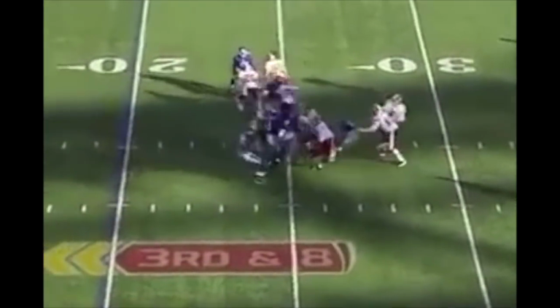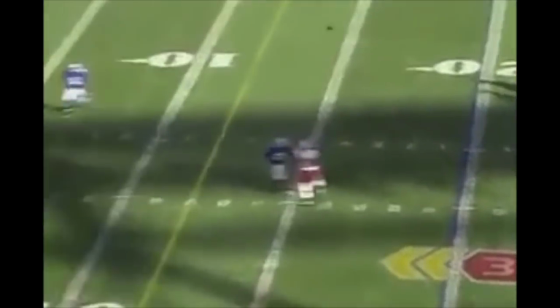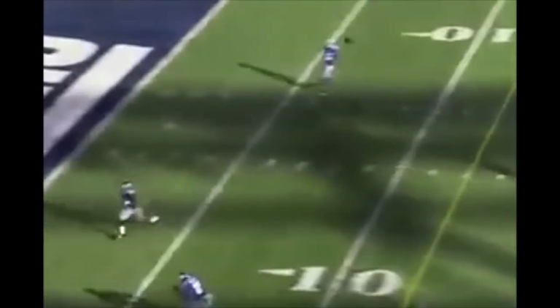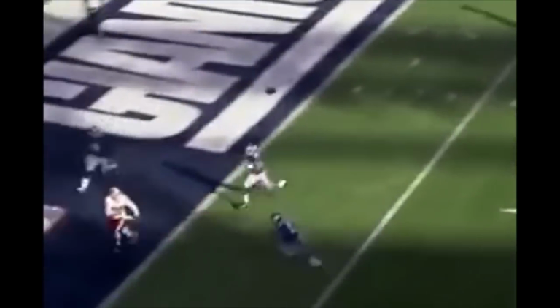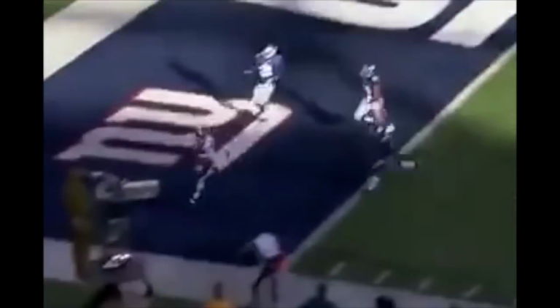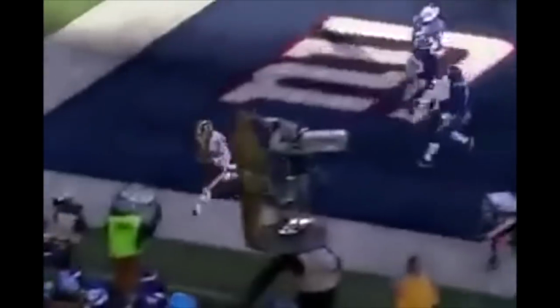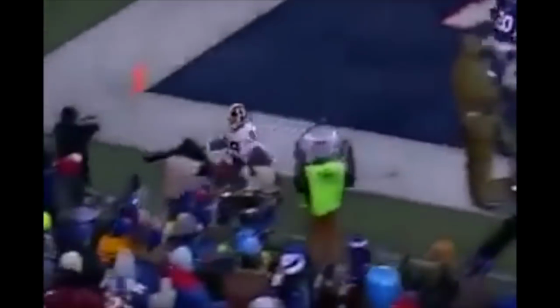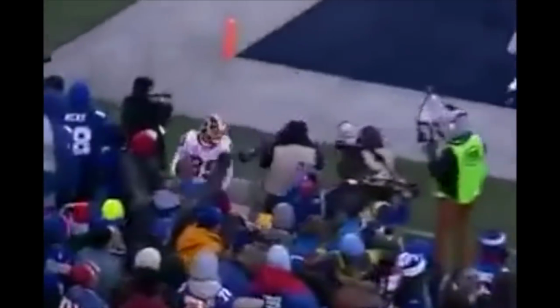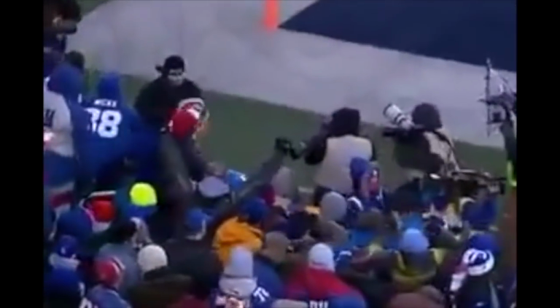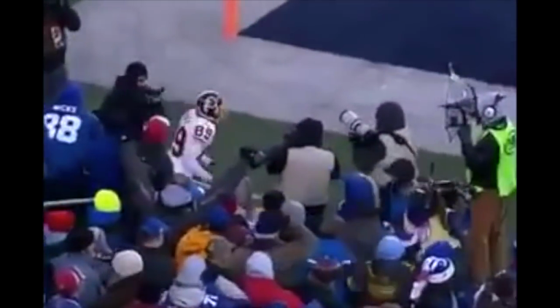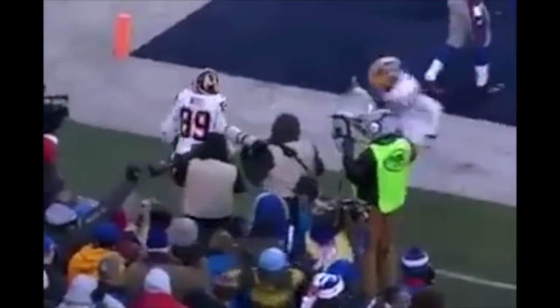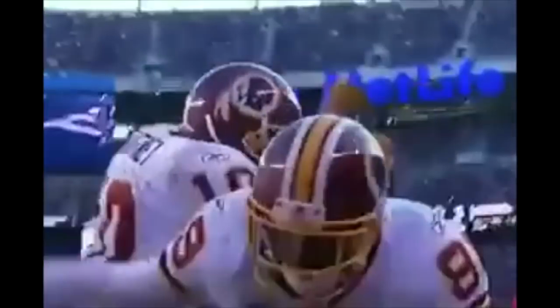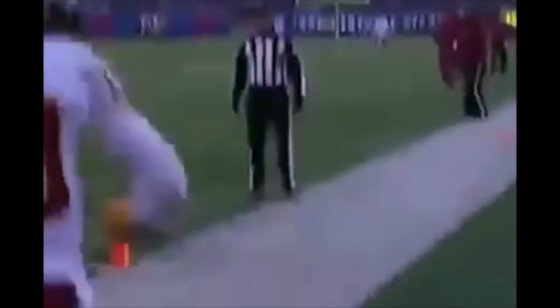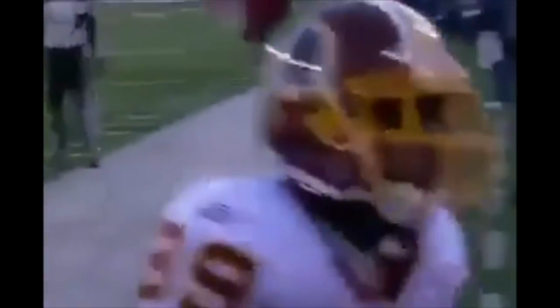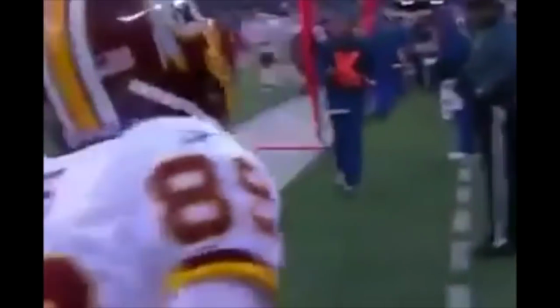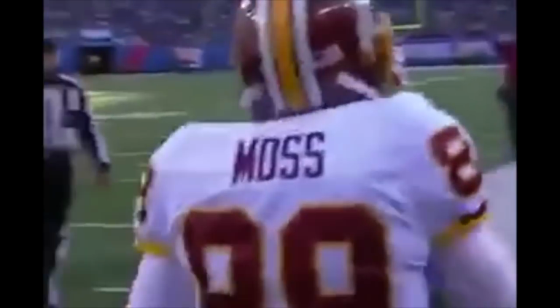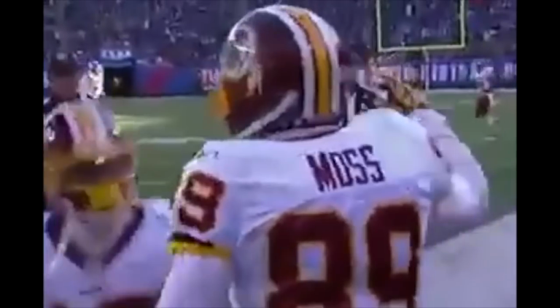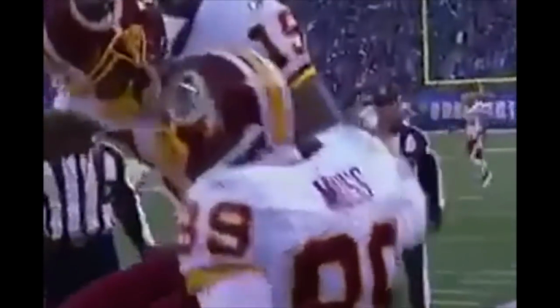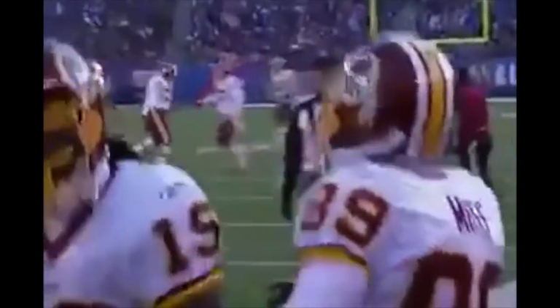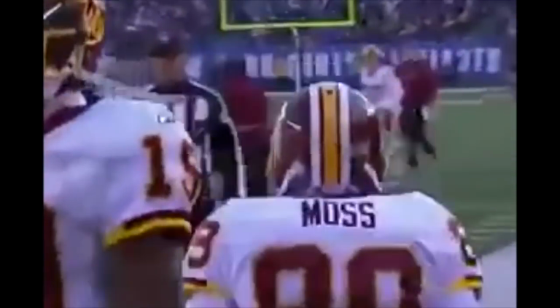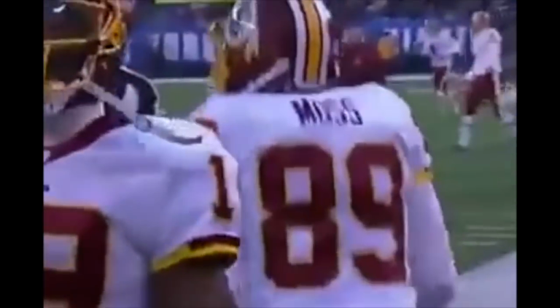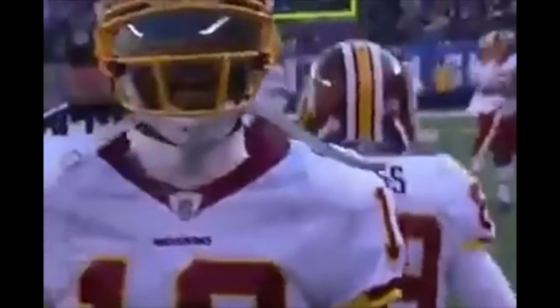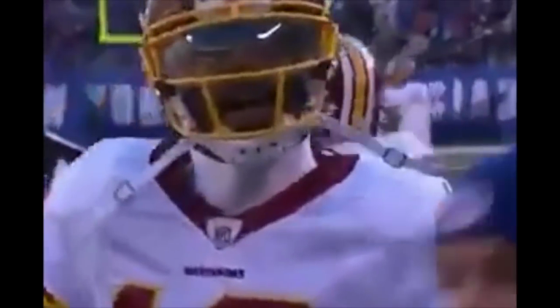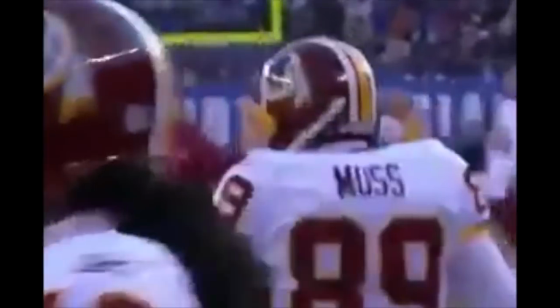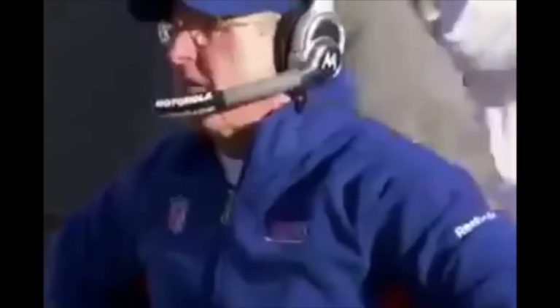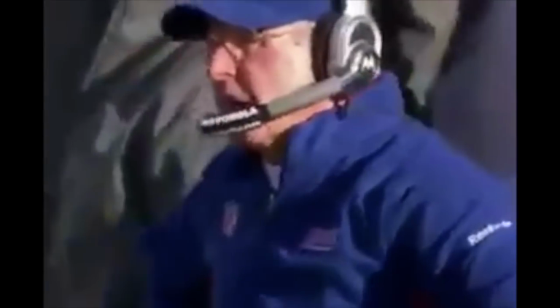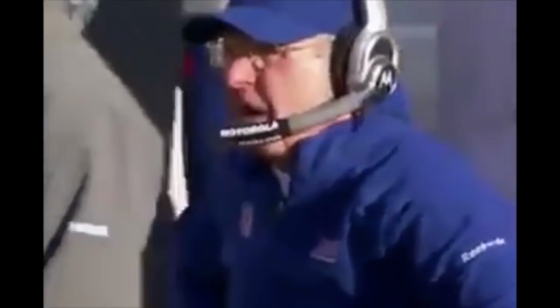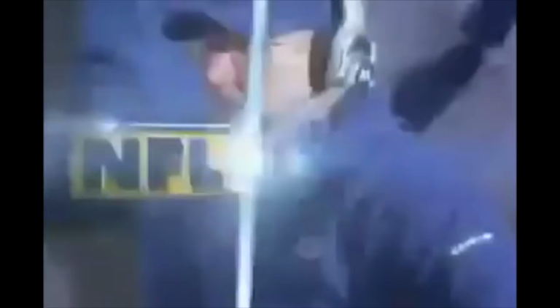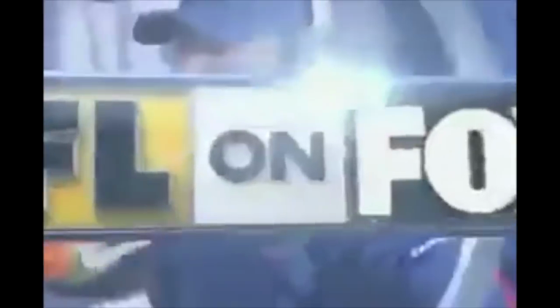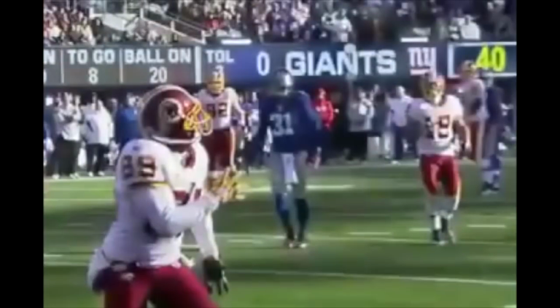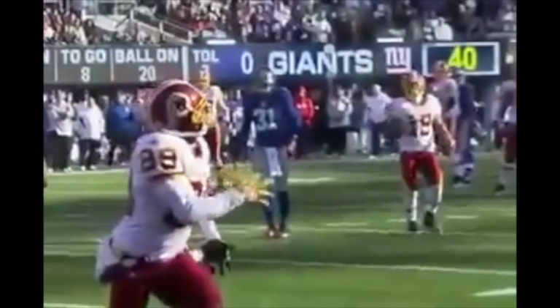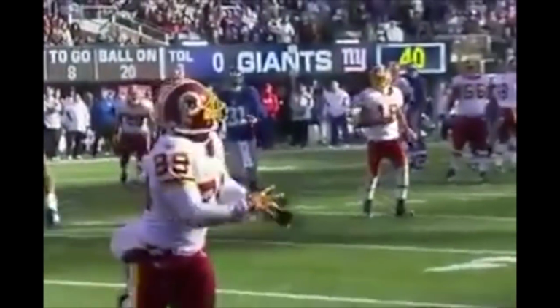Grossman for the end zone — and a touchdown! Santana Moss. We'll take another look. A perfect throw from Rex Grossman.